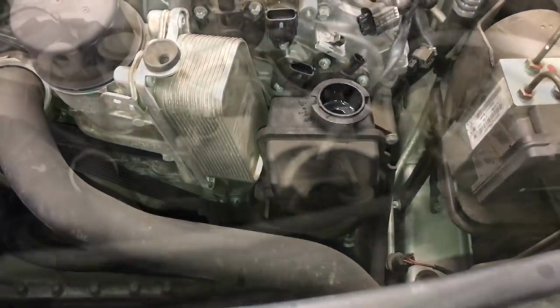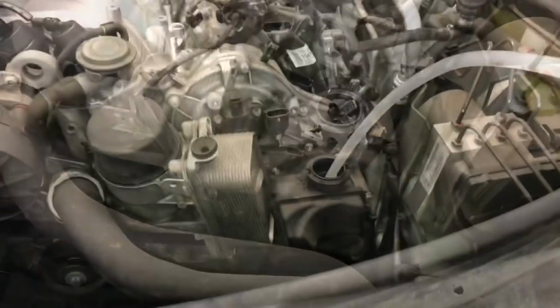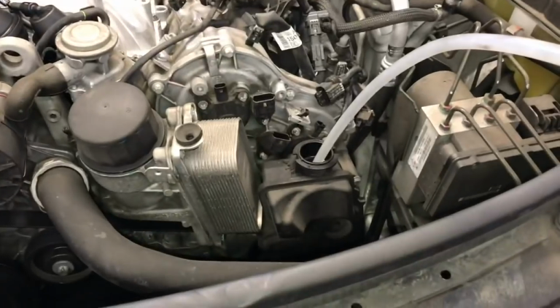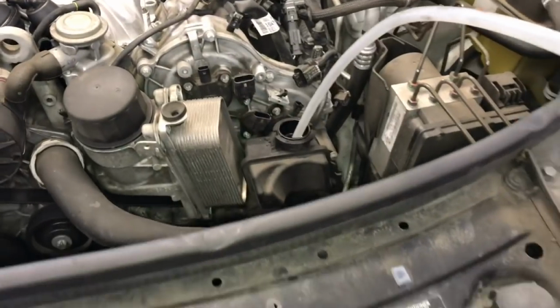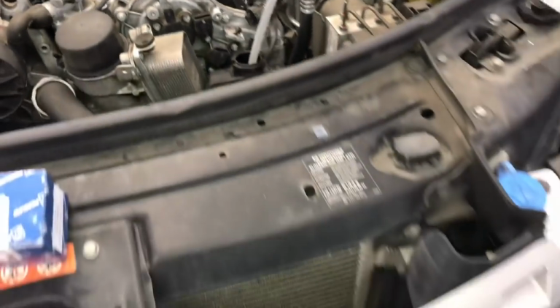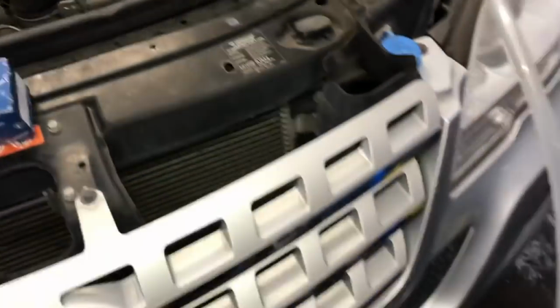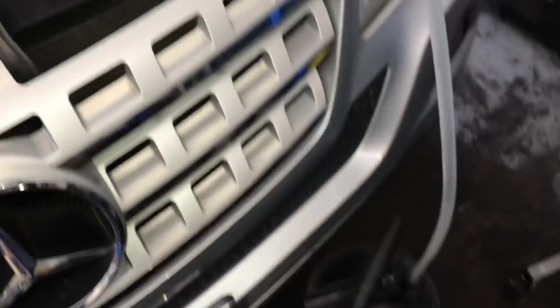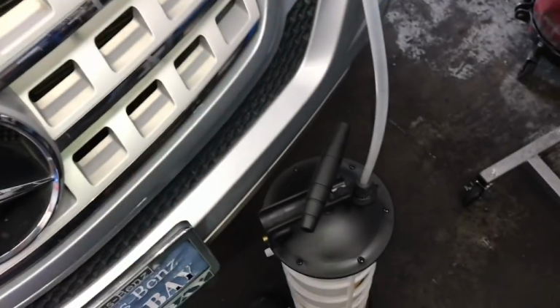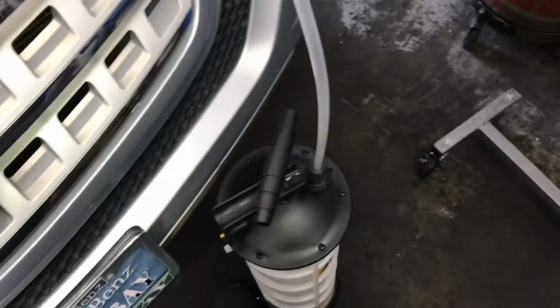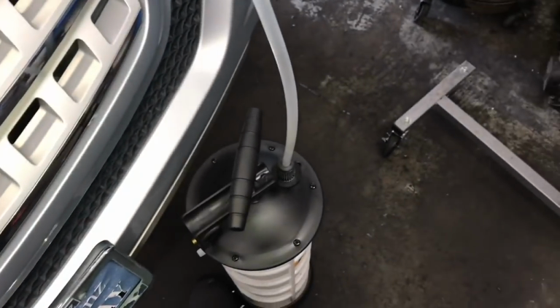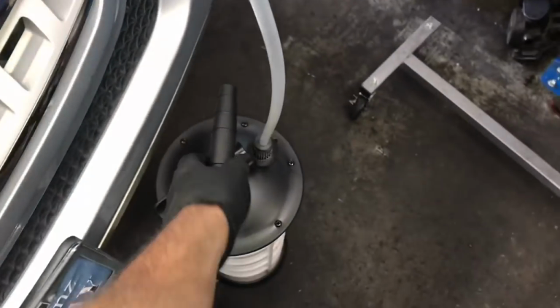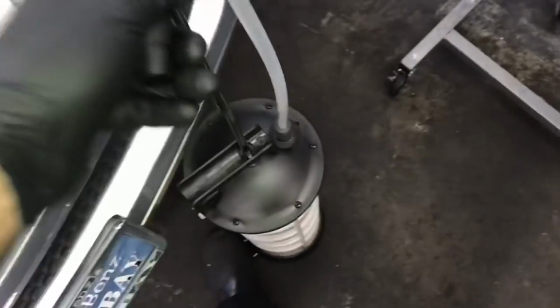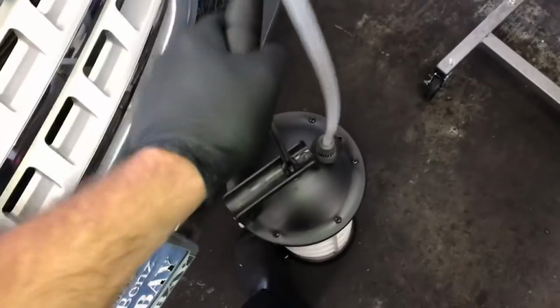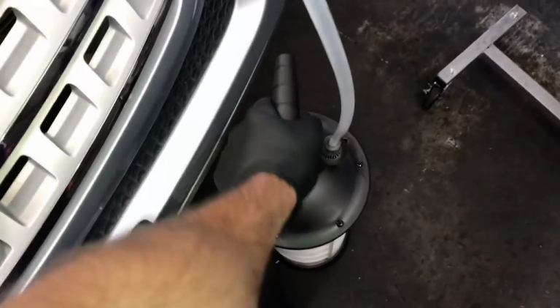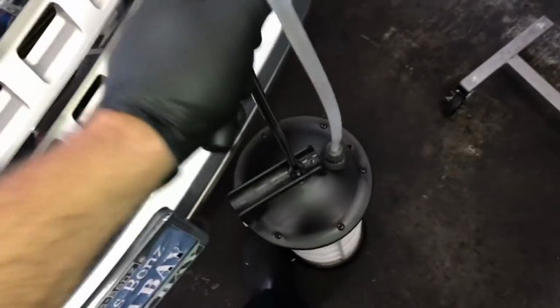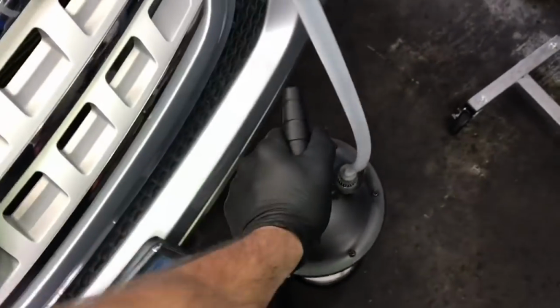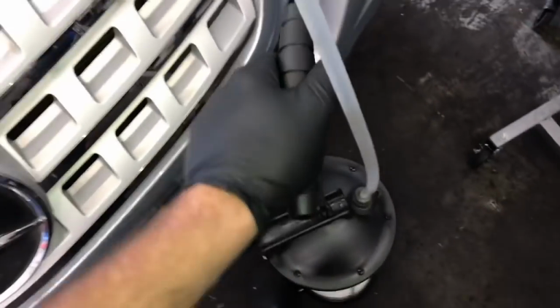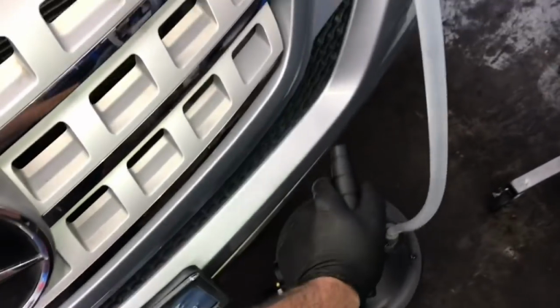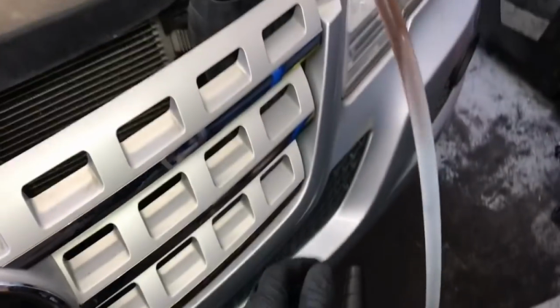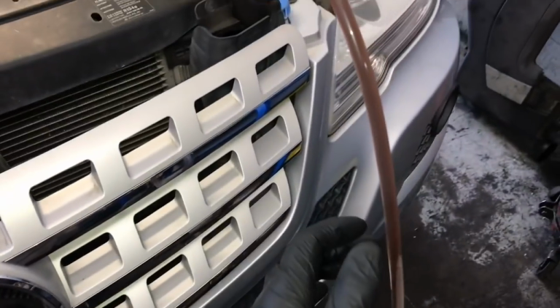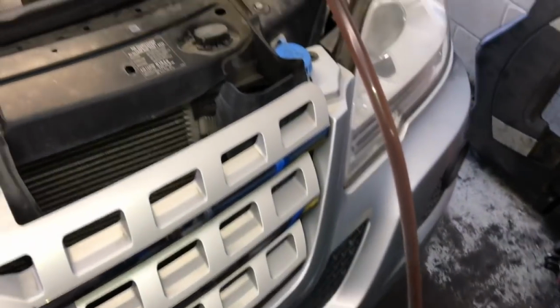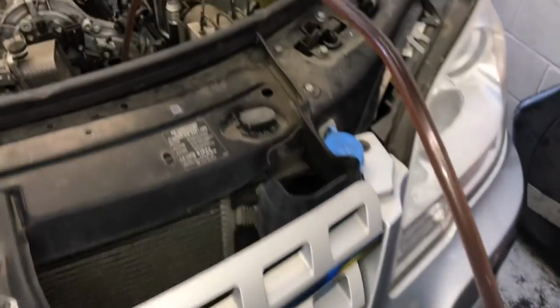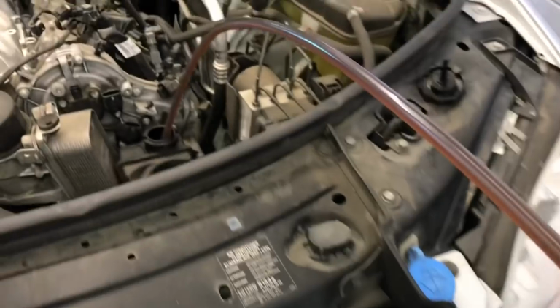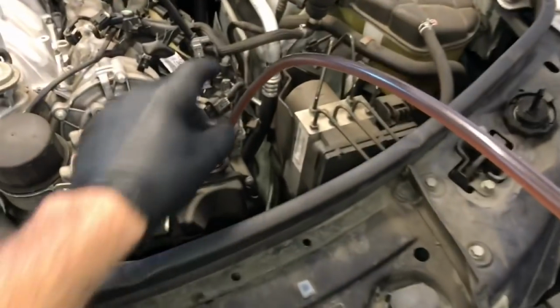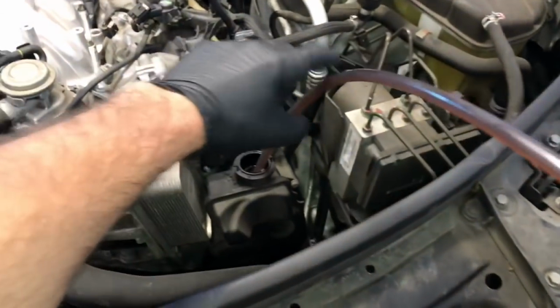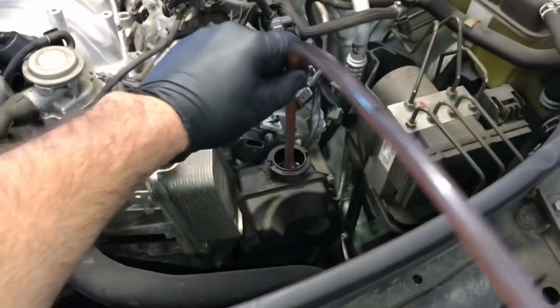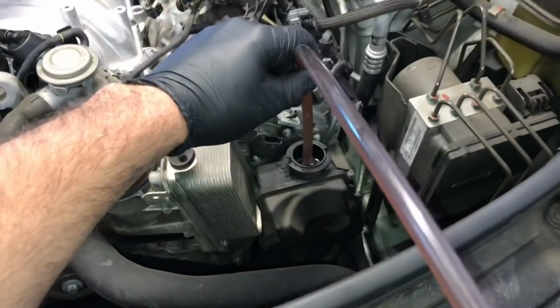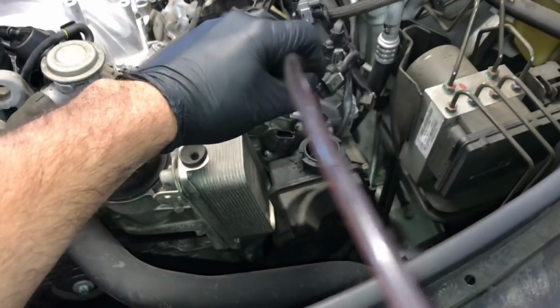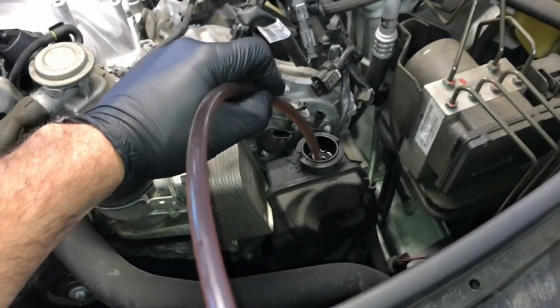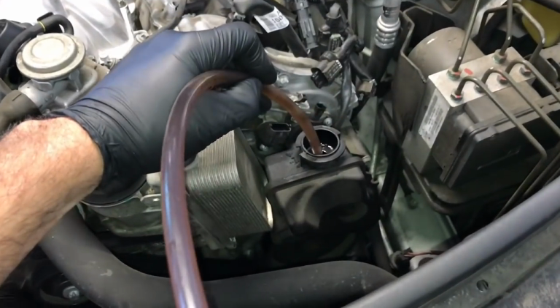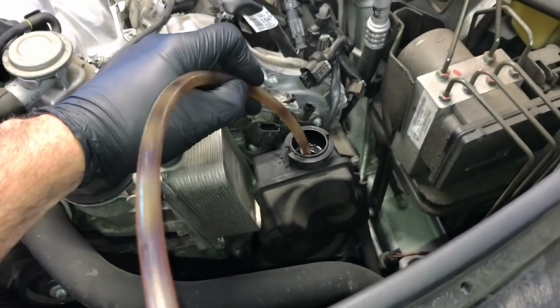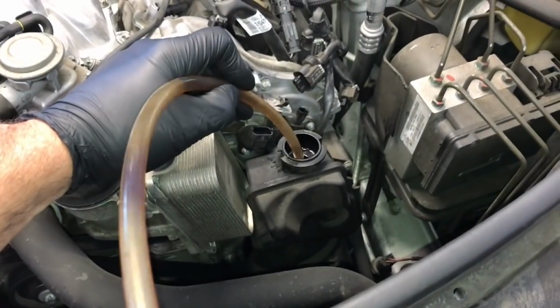I'm going to use my fluid extractor made by MightyVac. If you don't have something like this, you can use a turkey baster and suck out as much fluid from the reservoir as you can. This will reduce the amount of mess we create when we take this all apart.